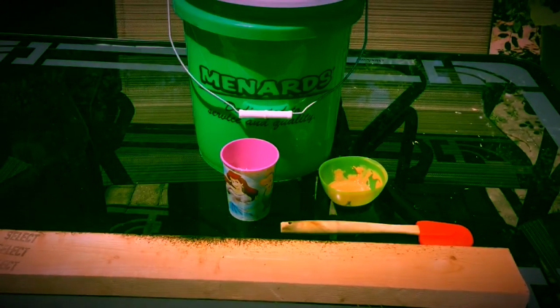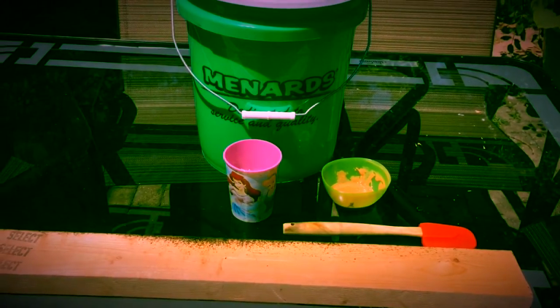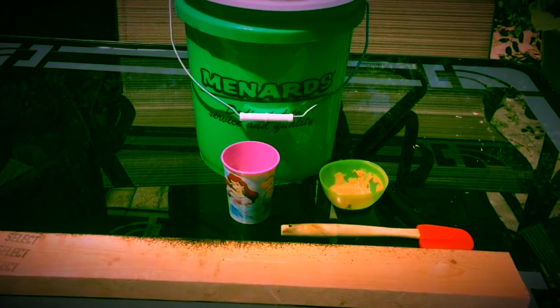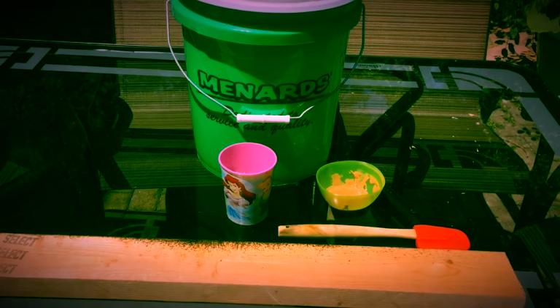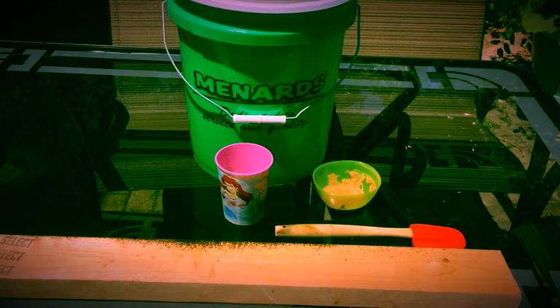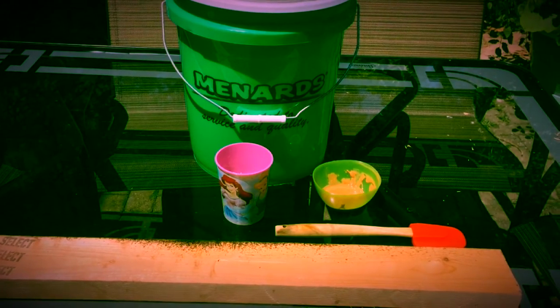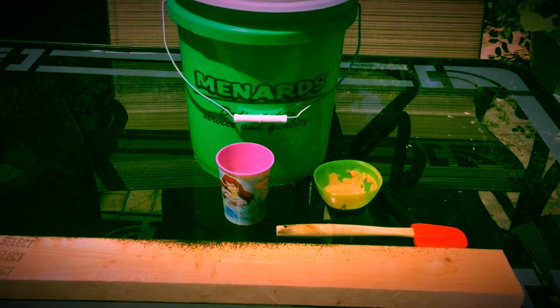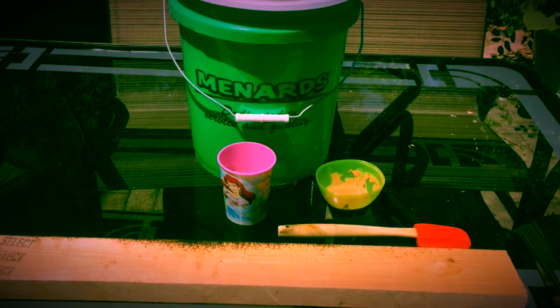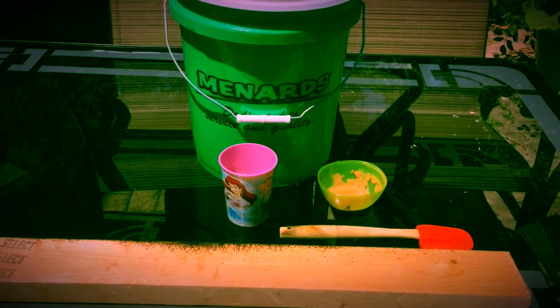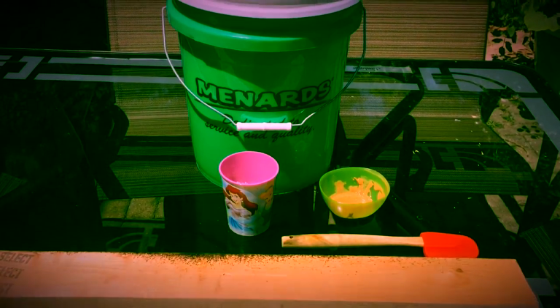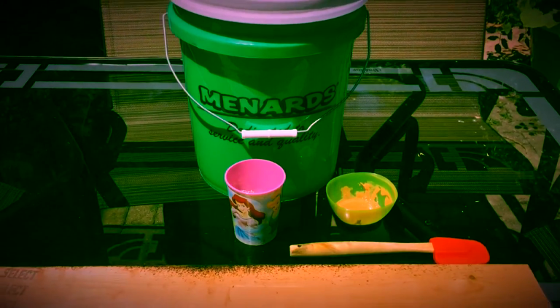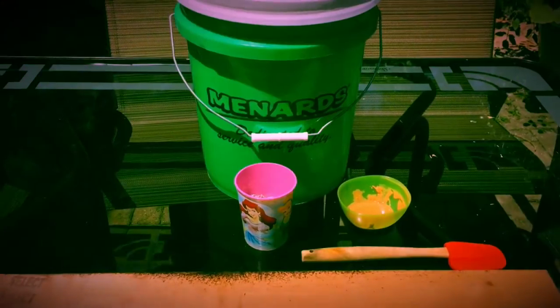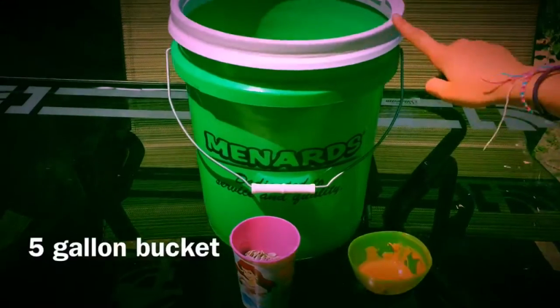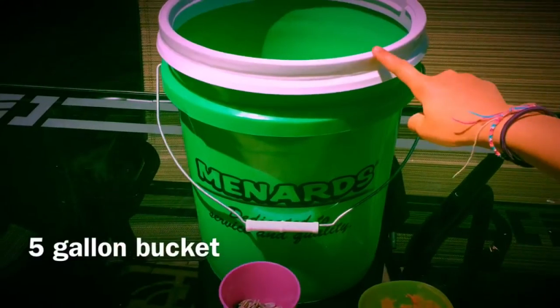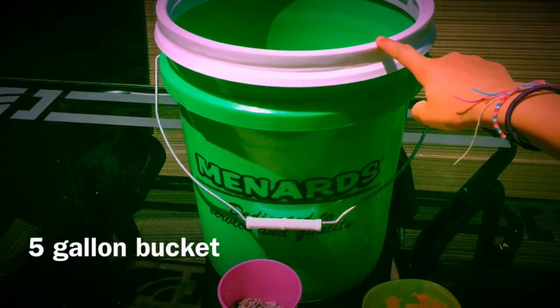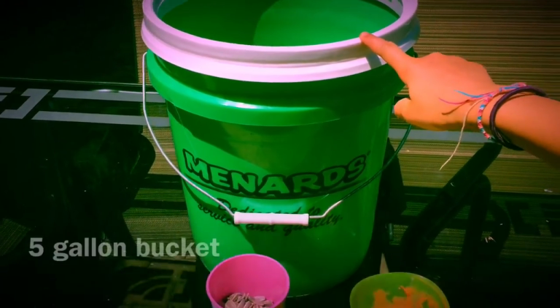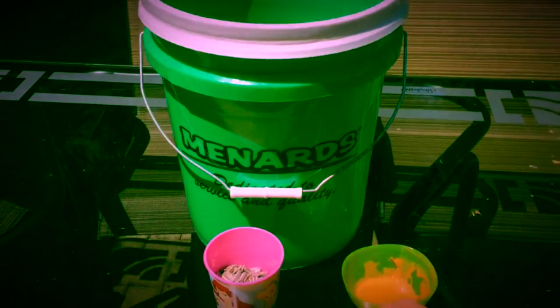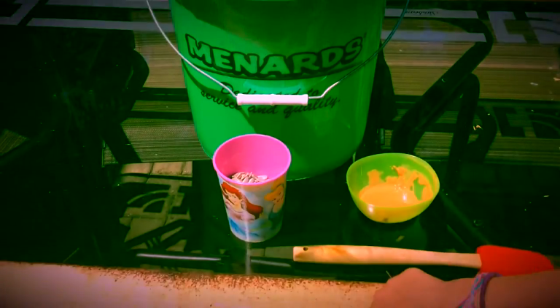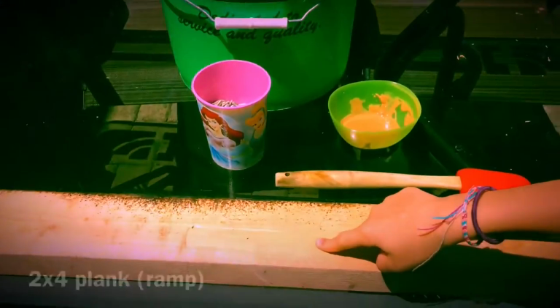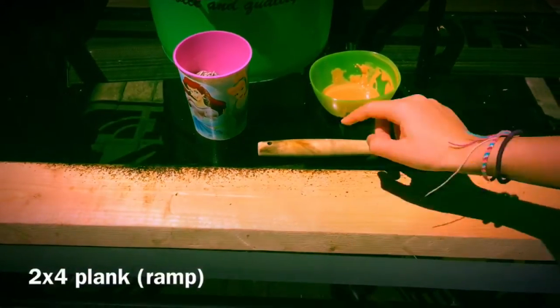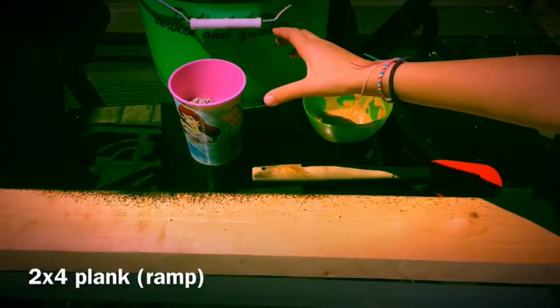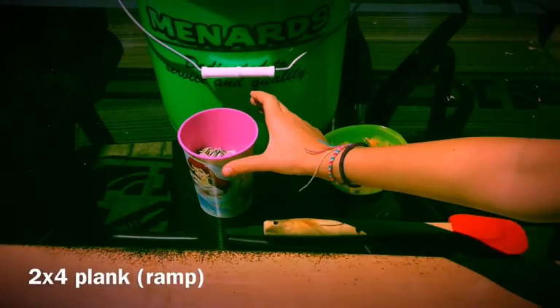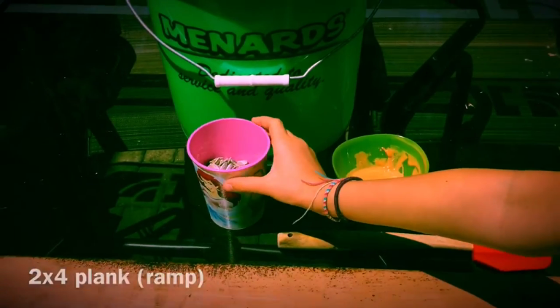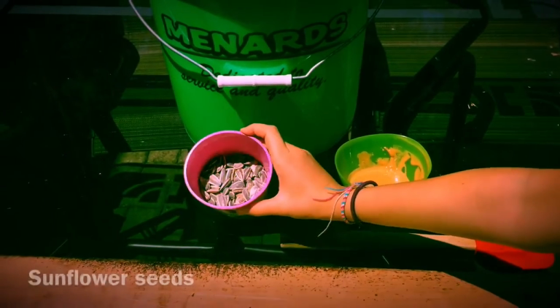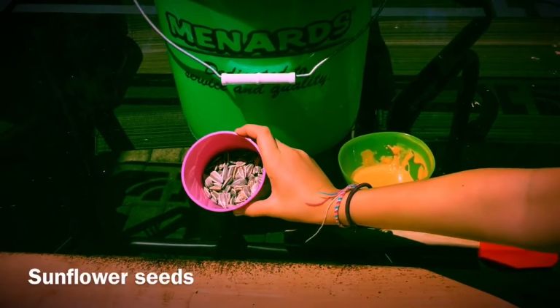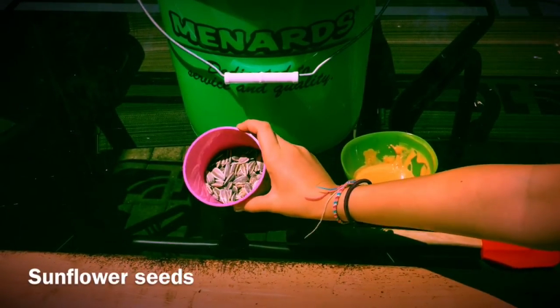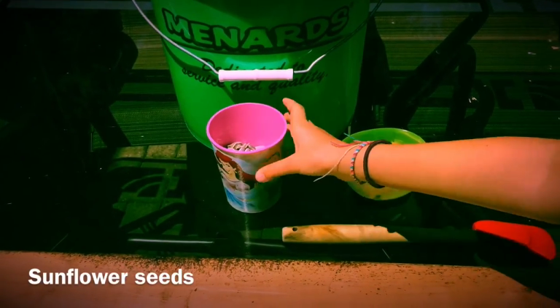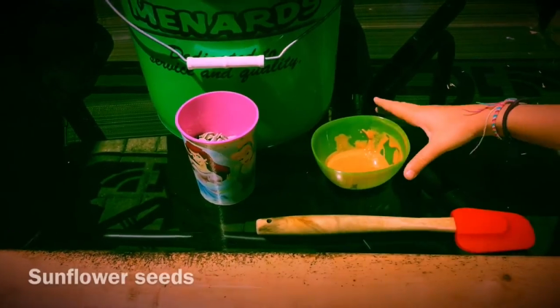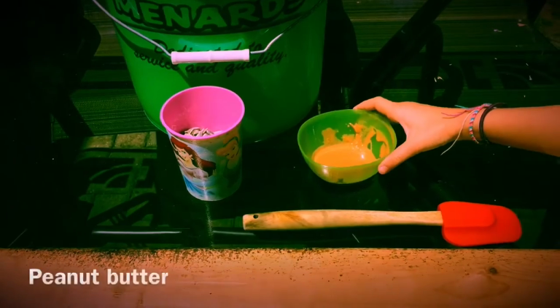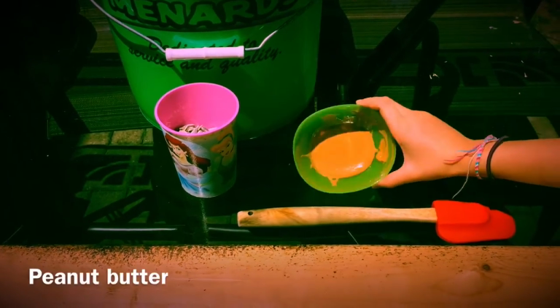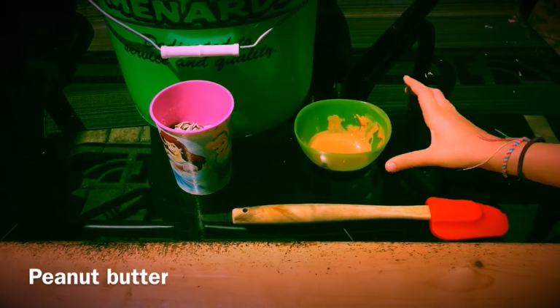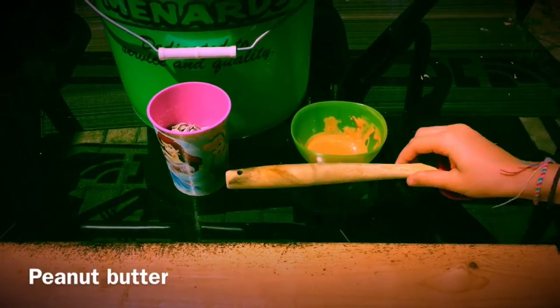This is how you make a chipmunk trap. First, you will need these things: a 5 gallon bucket, a 2x4 plank, sunflower seeds, and peanut butter and a spatula.